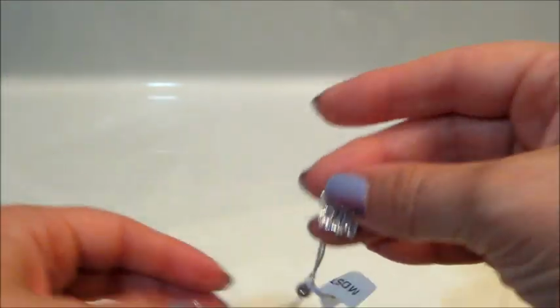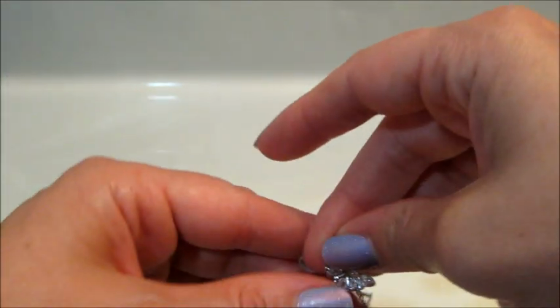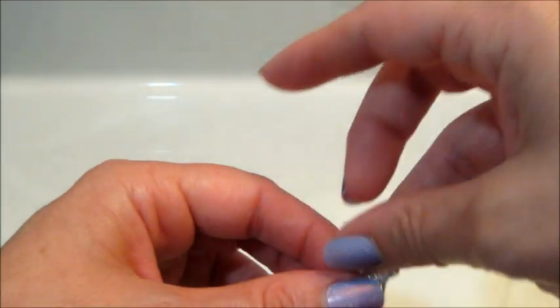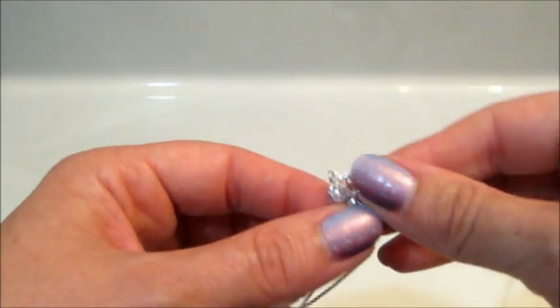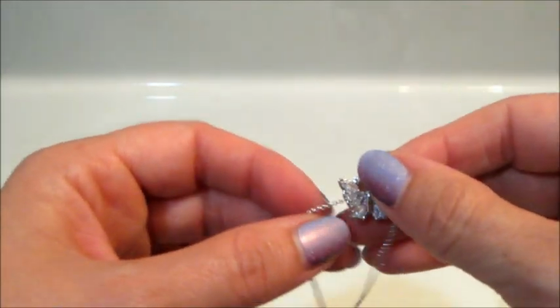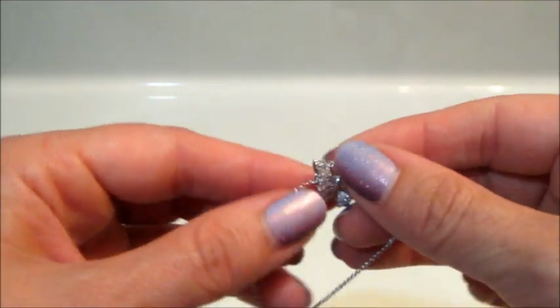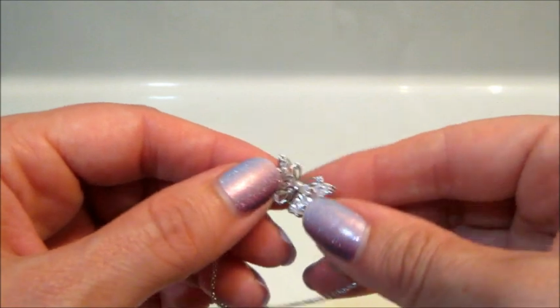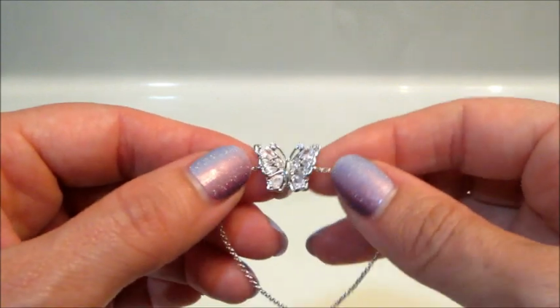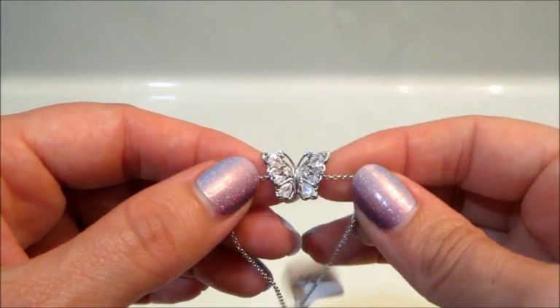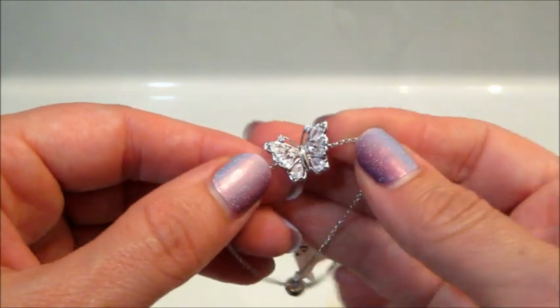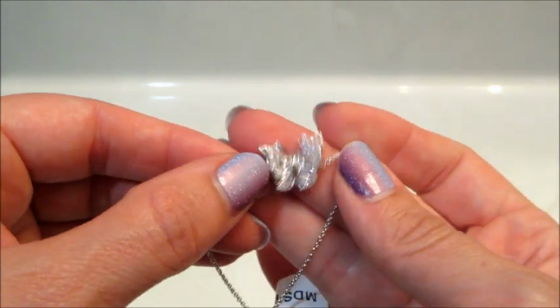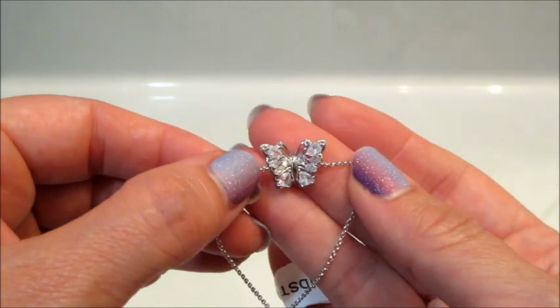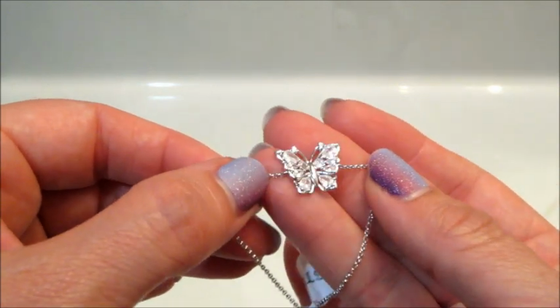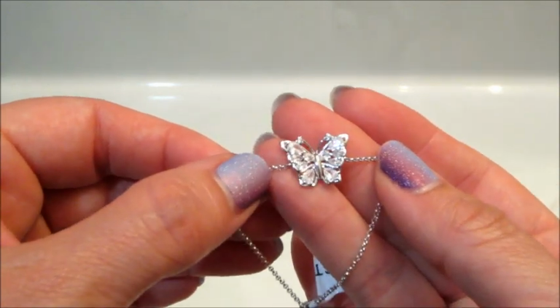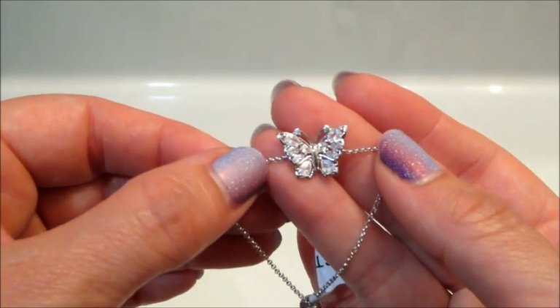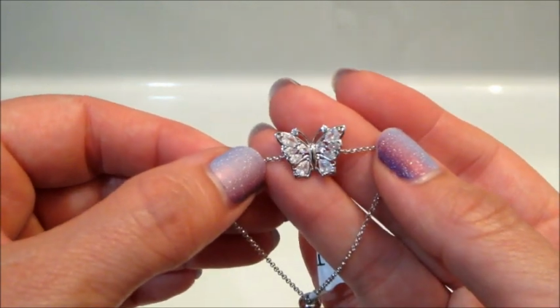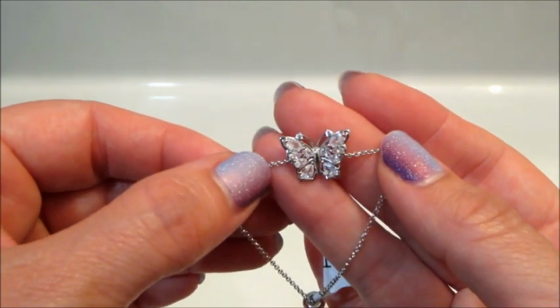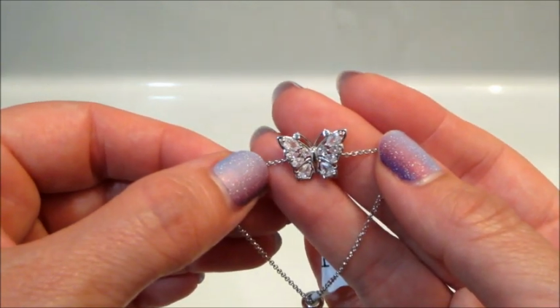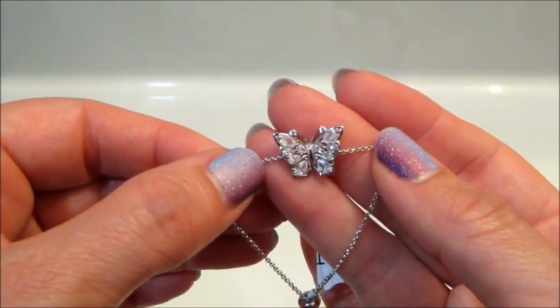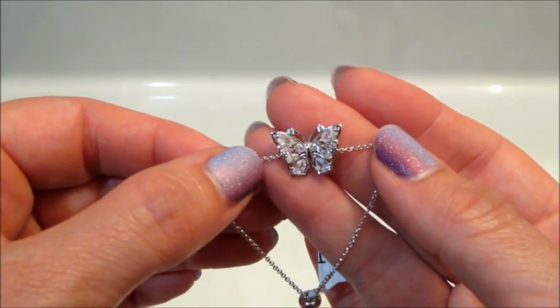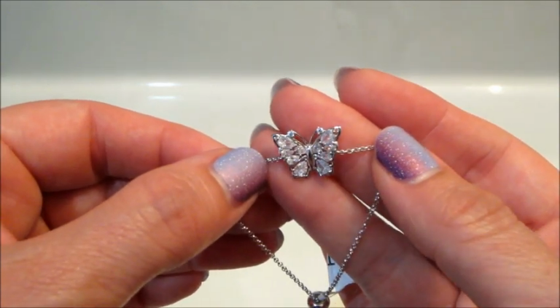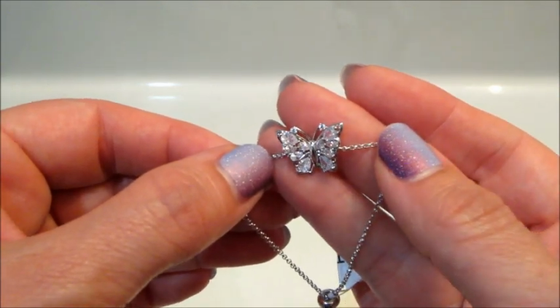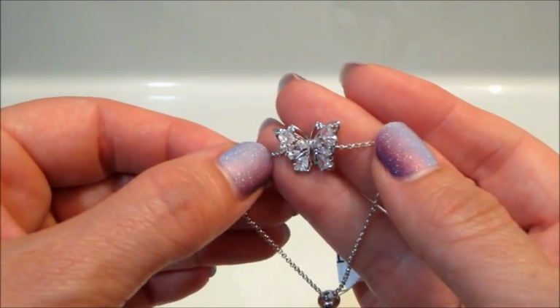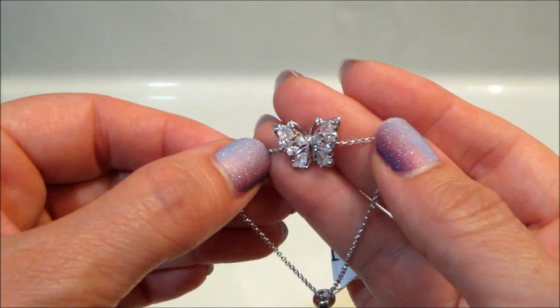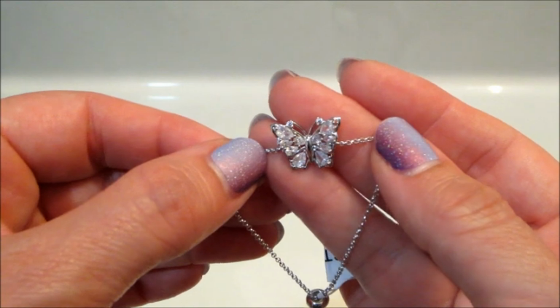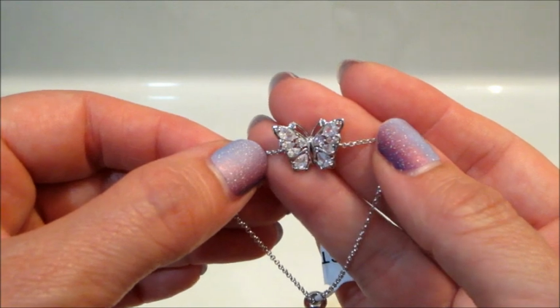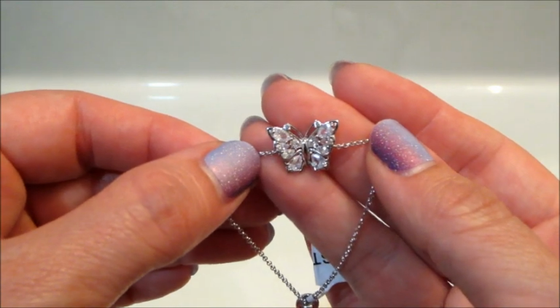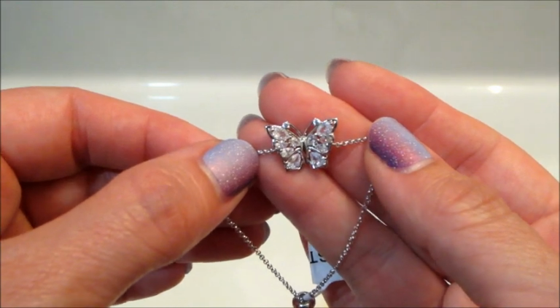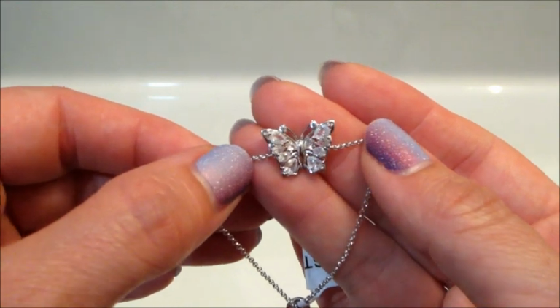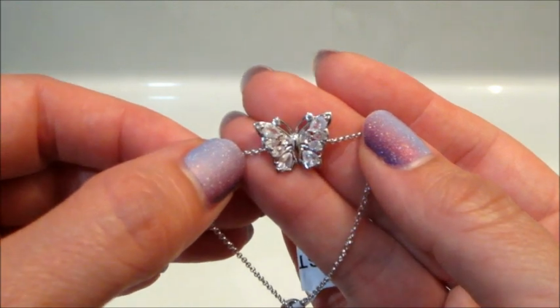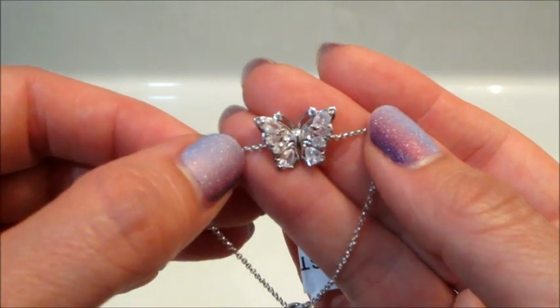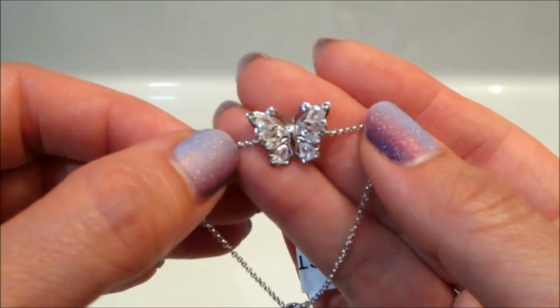And that is what I got today! I do have several more products from Charmed Aroma, so if you're interested make sure you subscribe and stay tuned. As always, thank you so much for watching — bye guys!